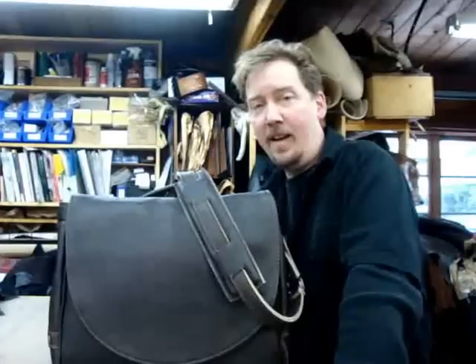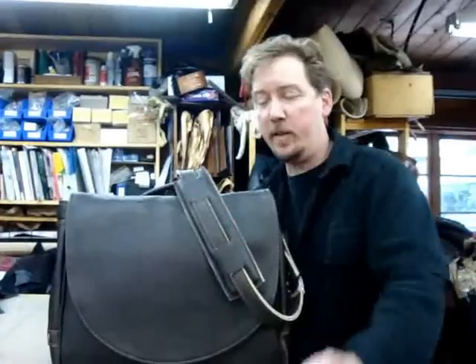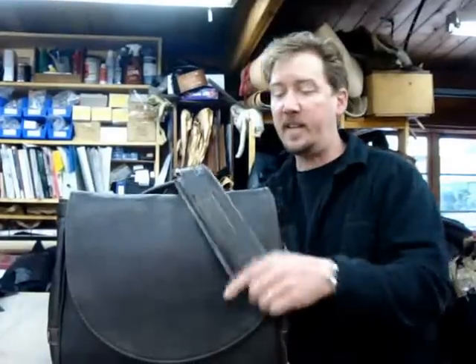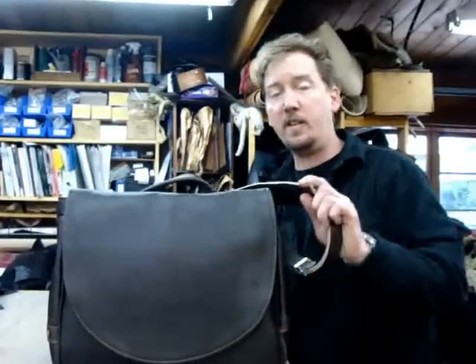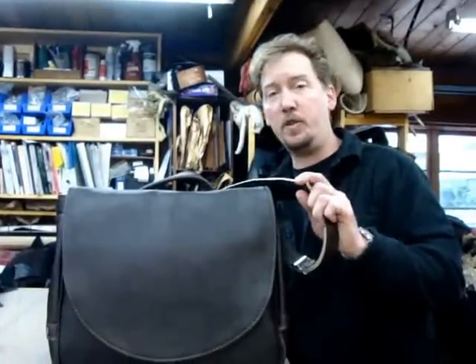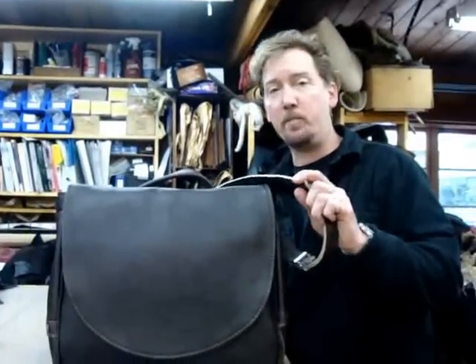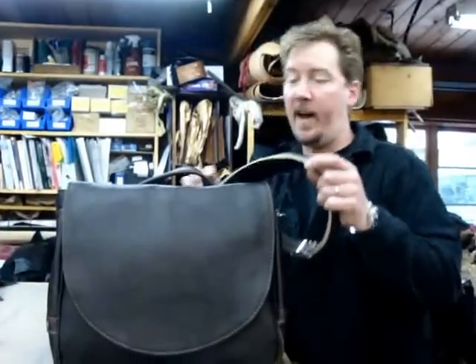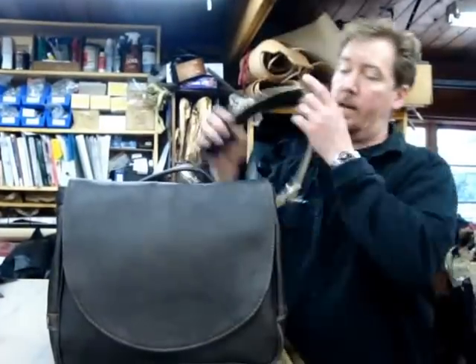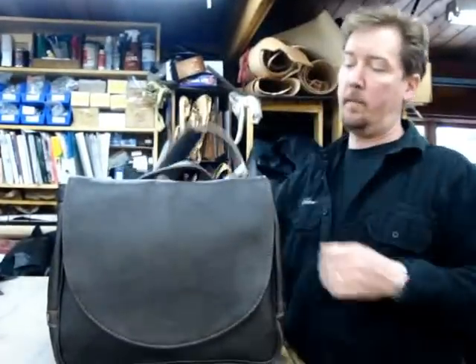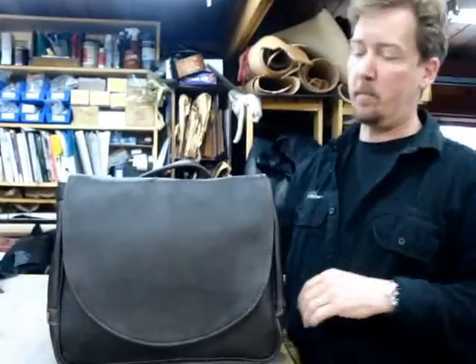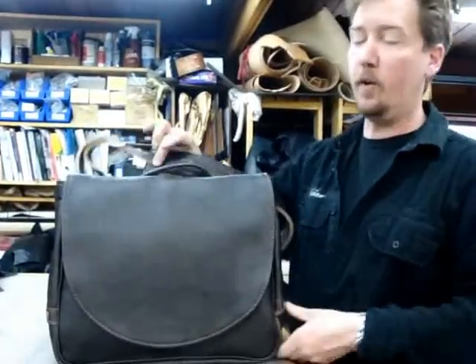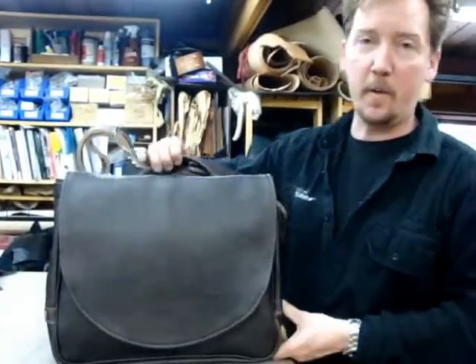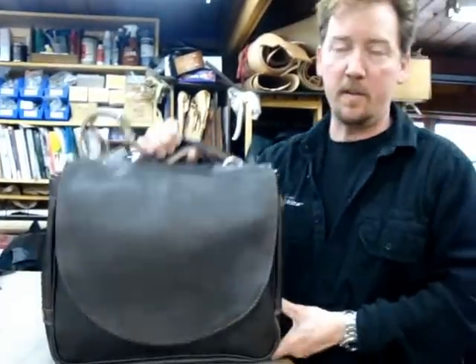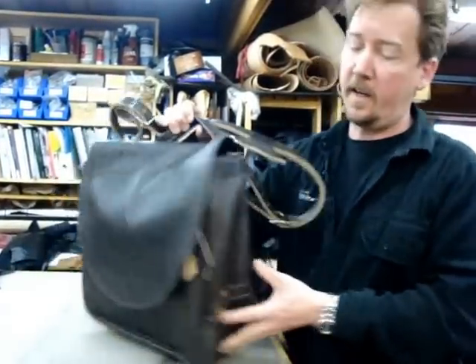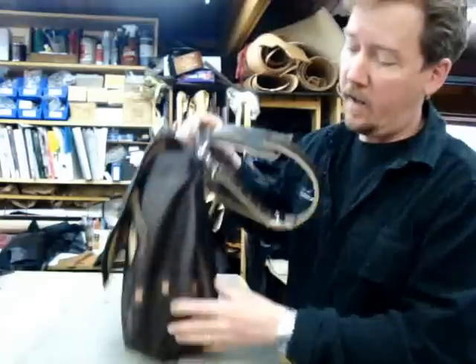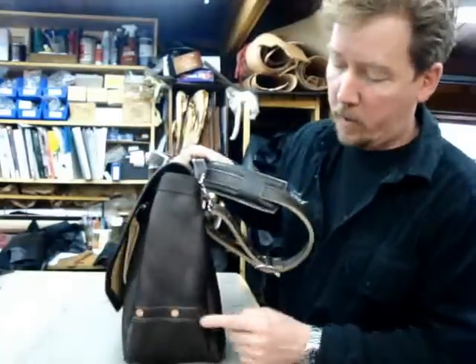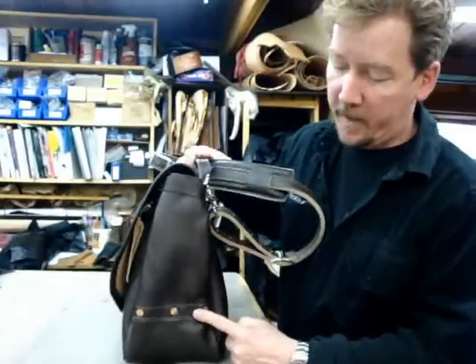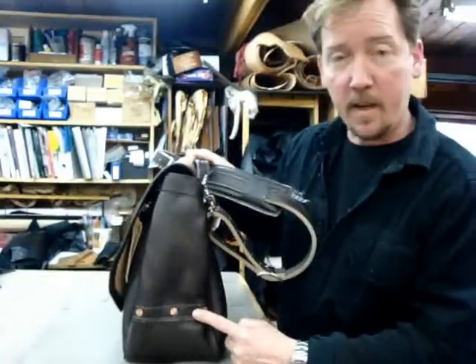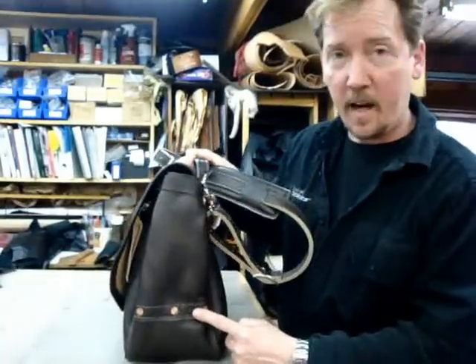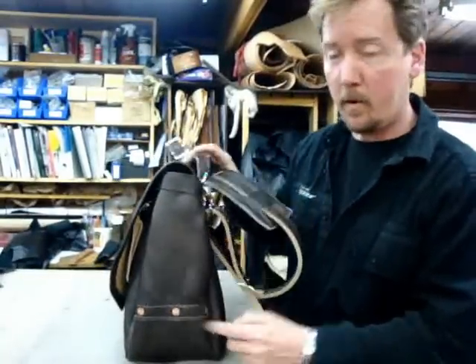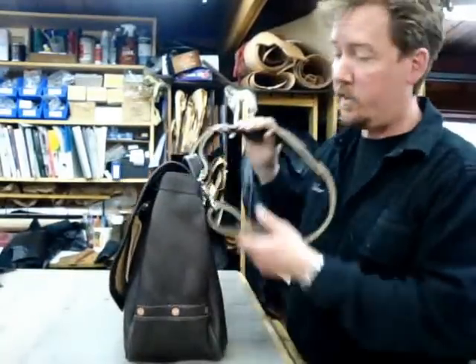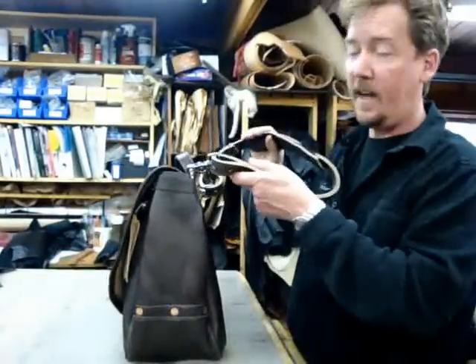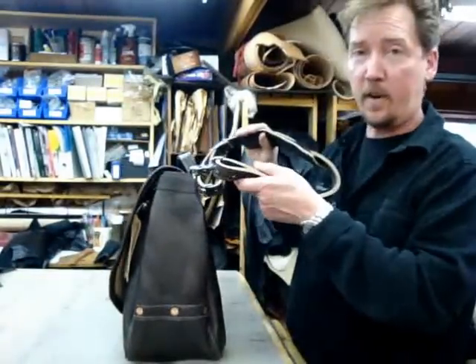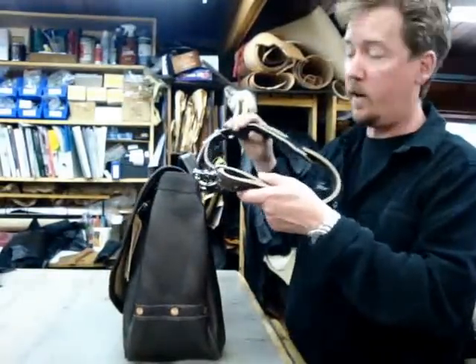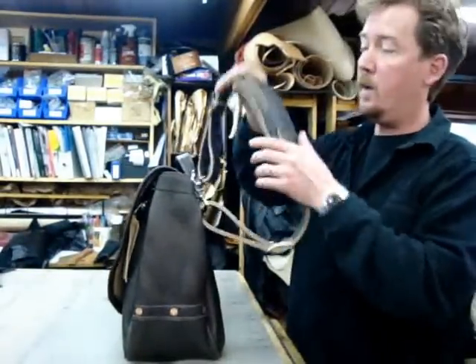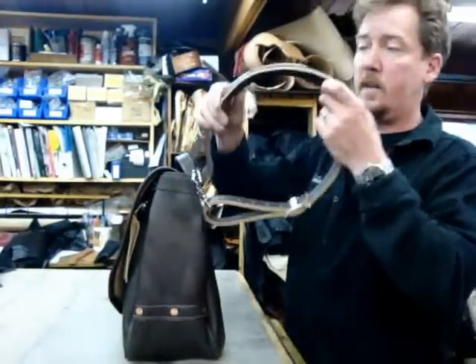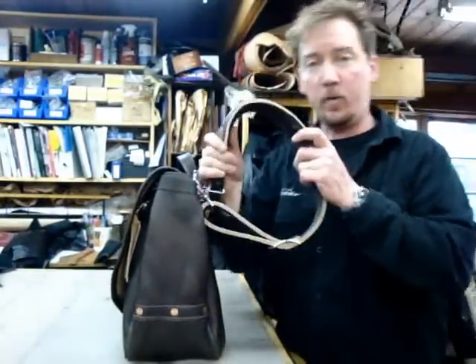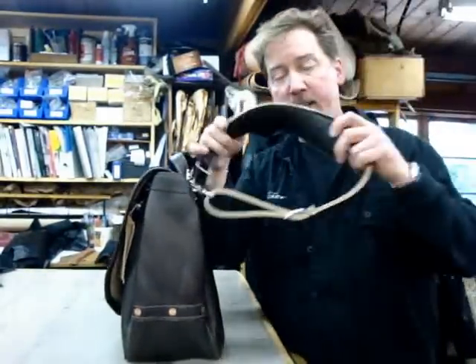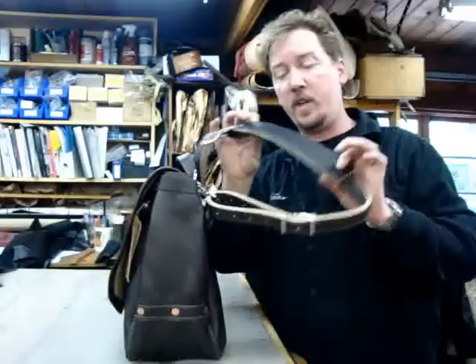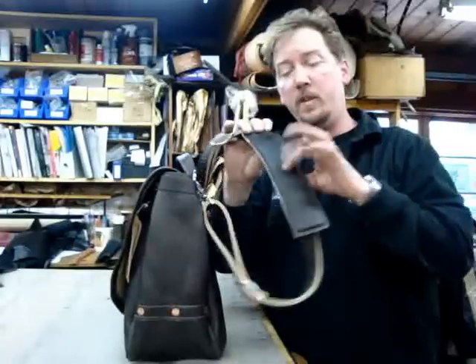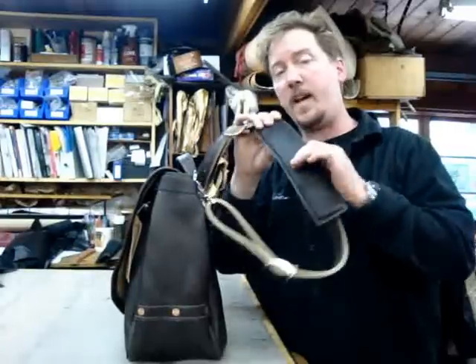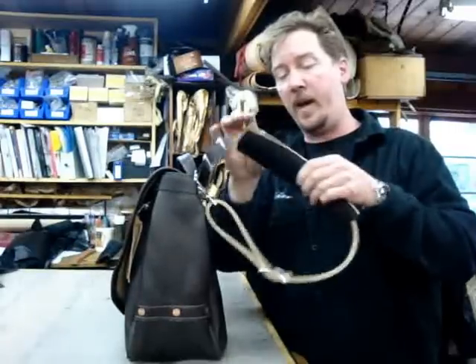Hey there, this is my 1930s US mailbag. I made it pretty close to the original design, put it all together with solid copper burr rivets, cast hardware, and it's got a shoulder pad on it, which I filled with saddle pad.